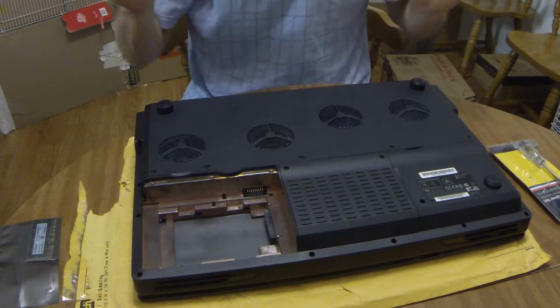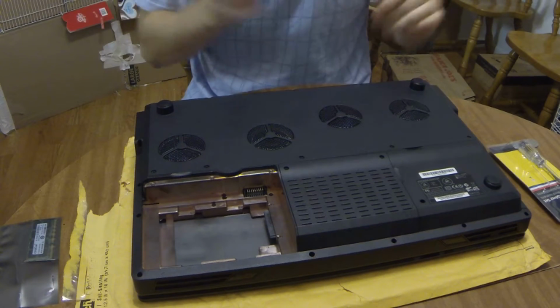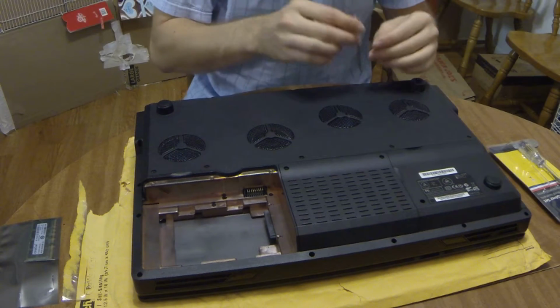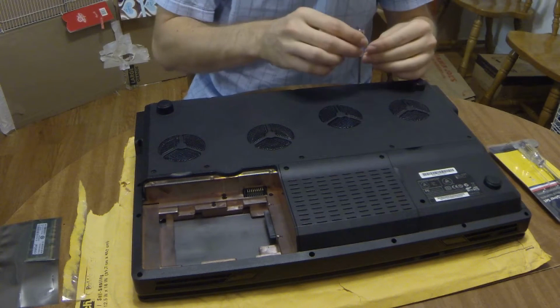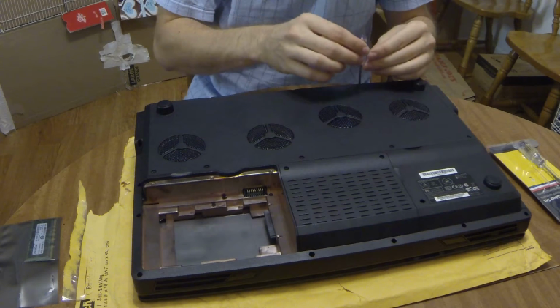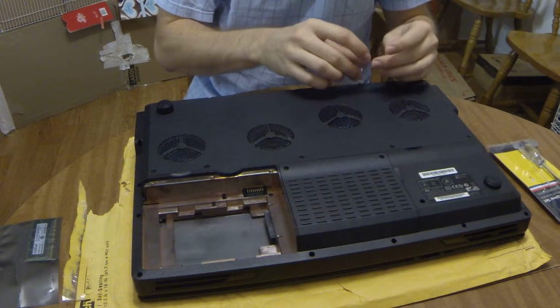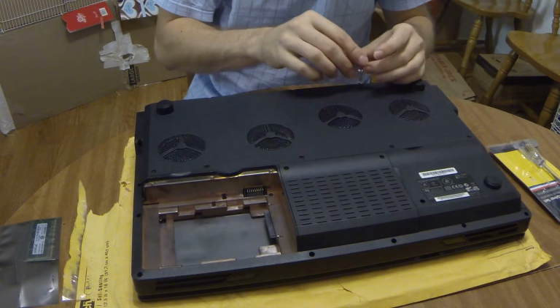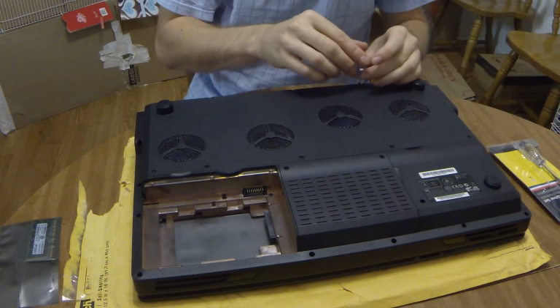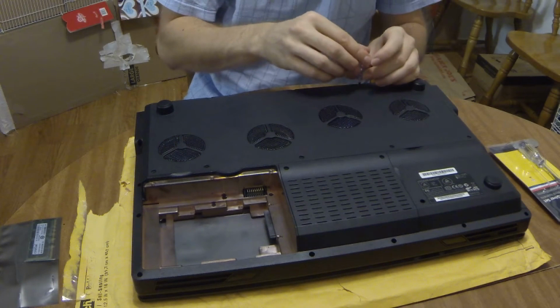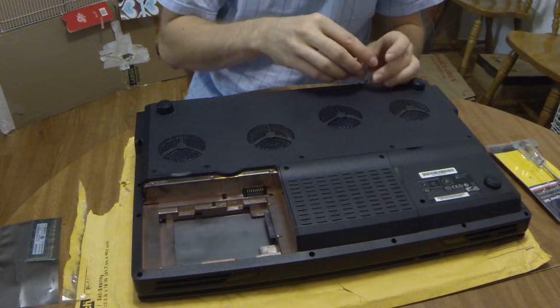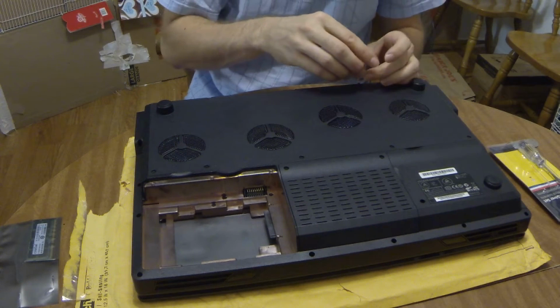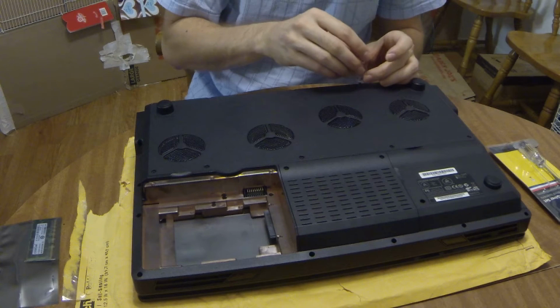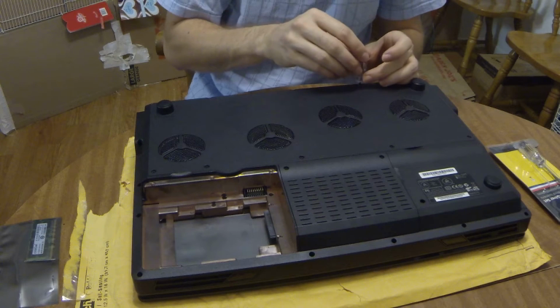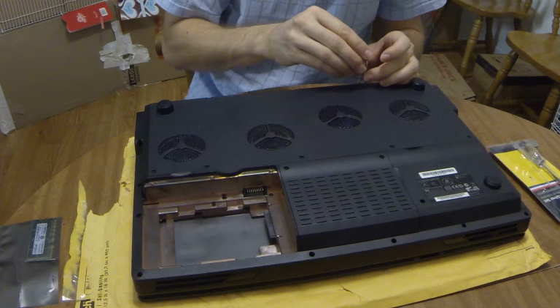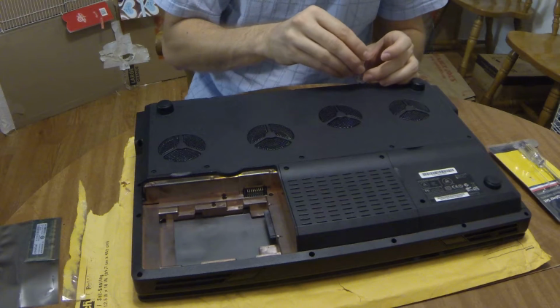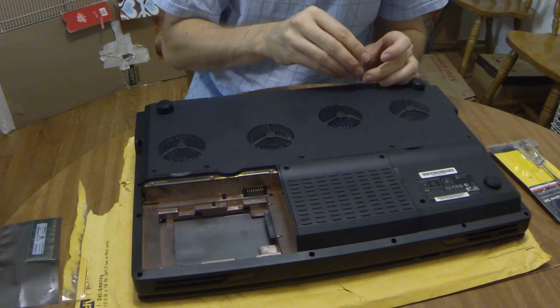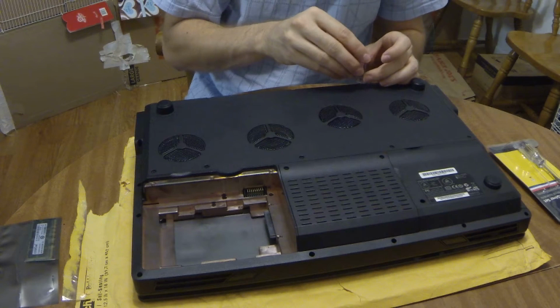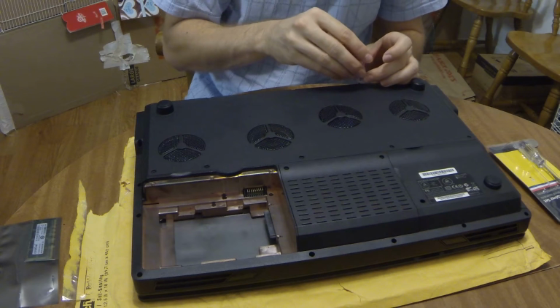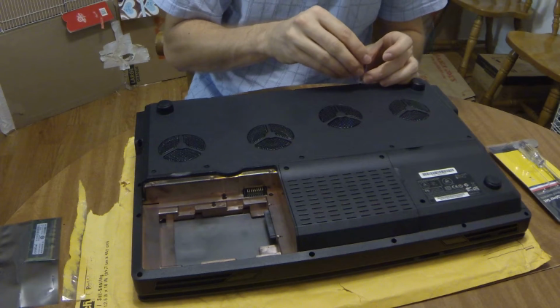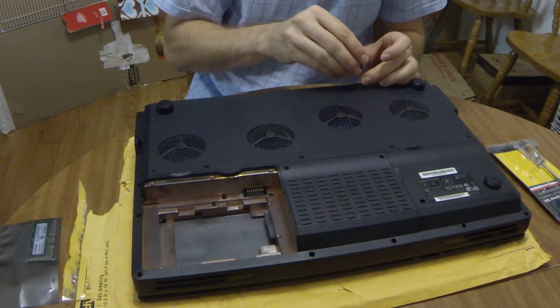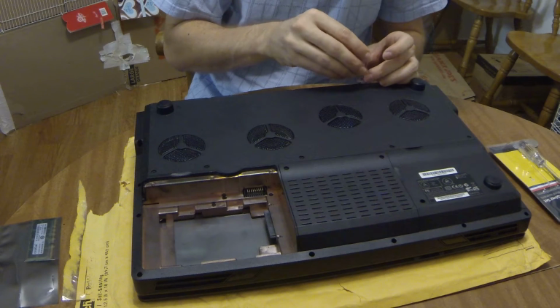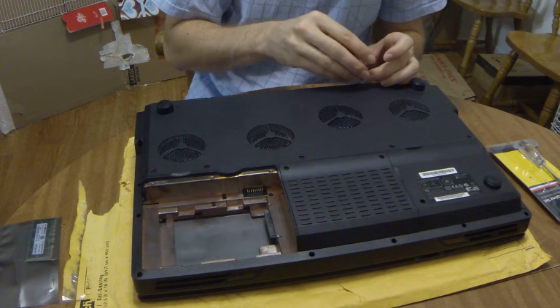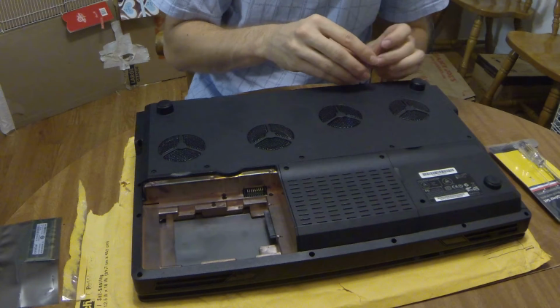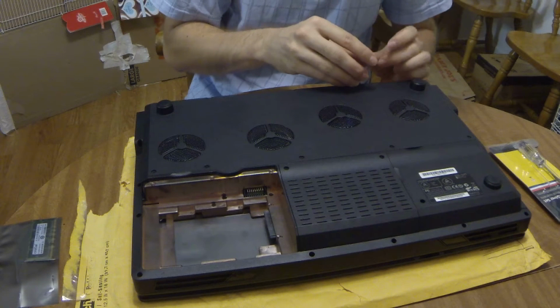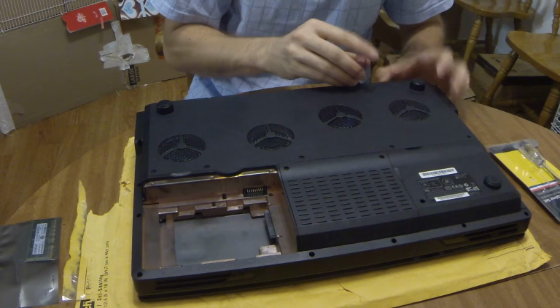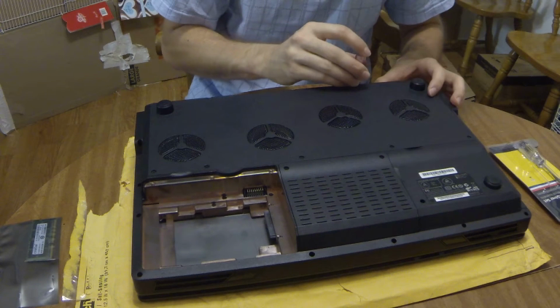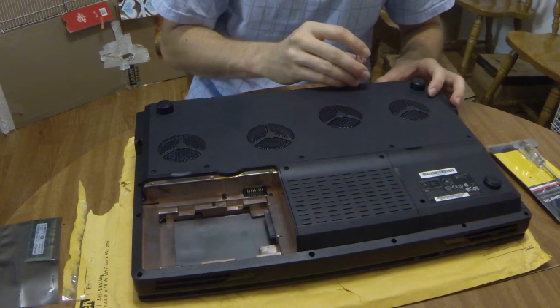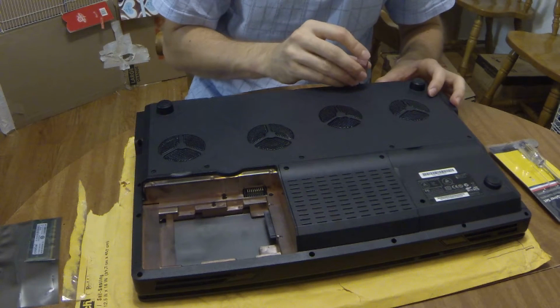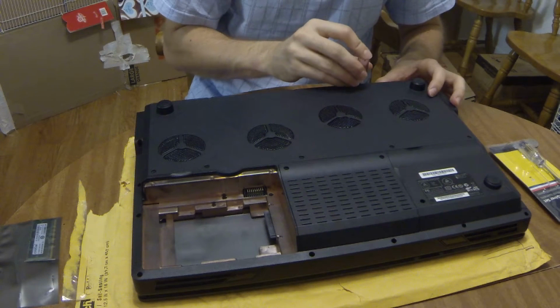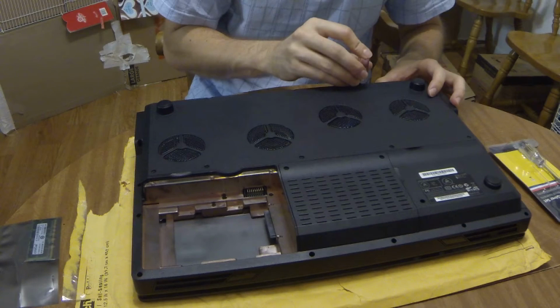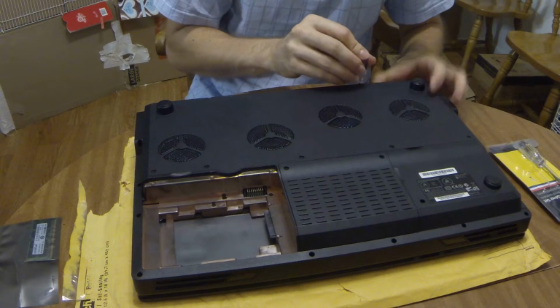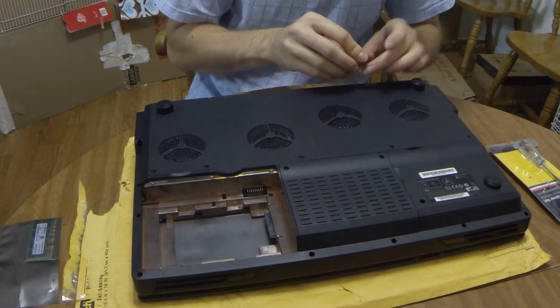So let's get back to our memory upgrade. Let's finally unscrew these screws.